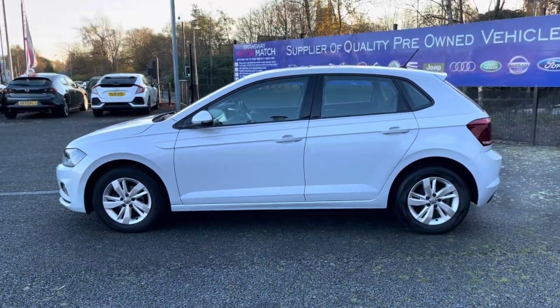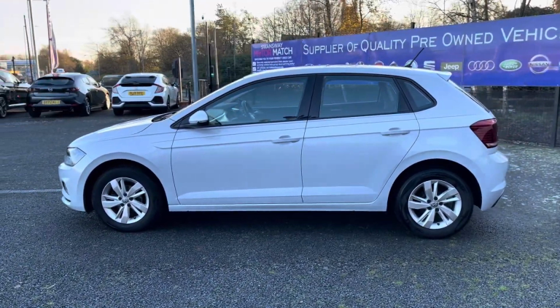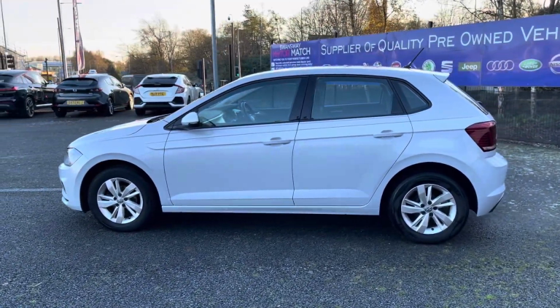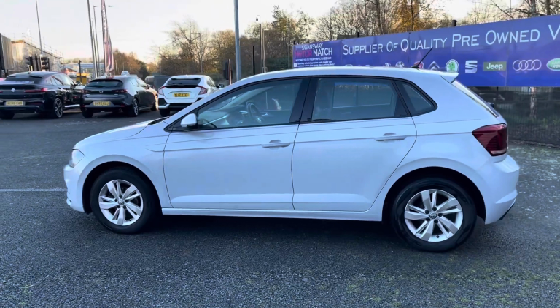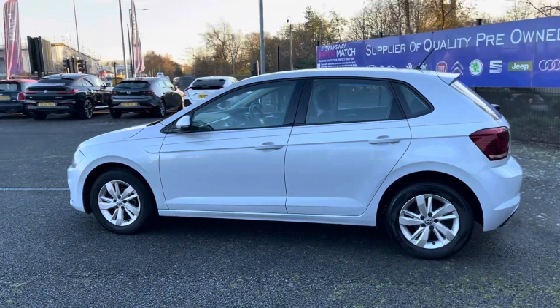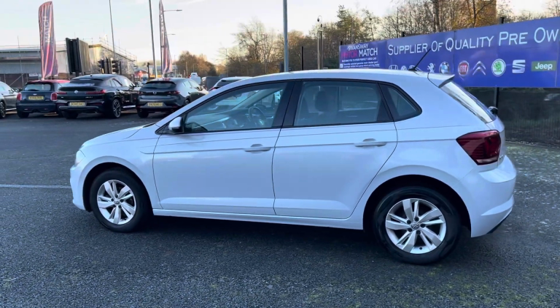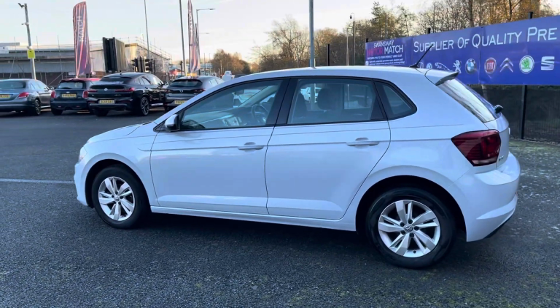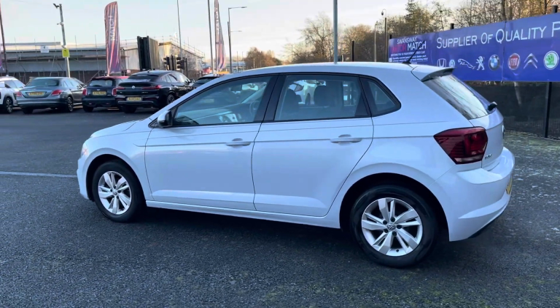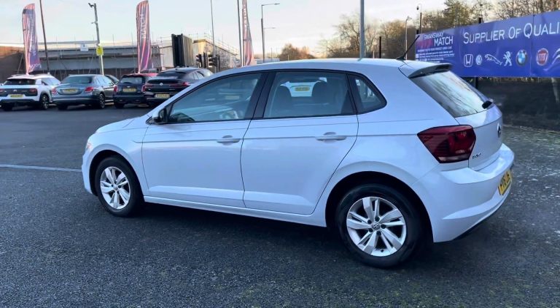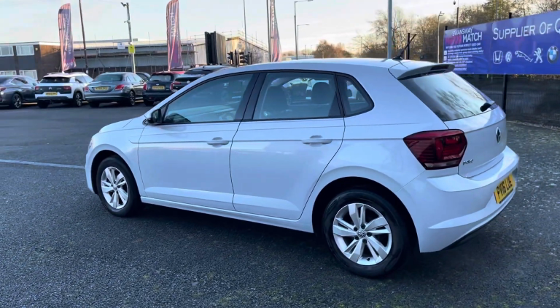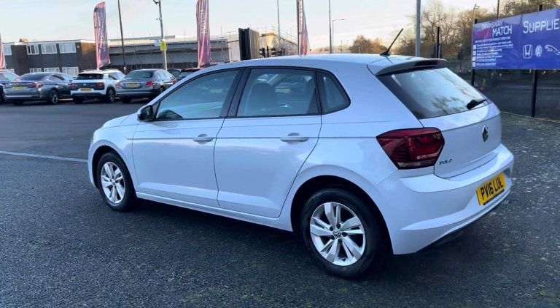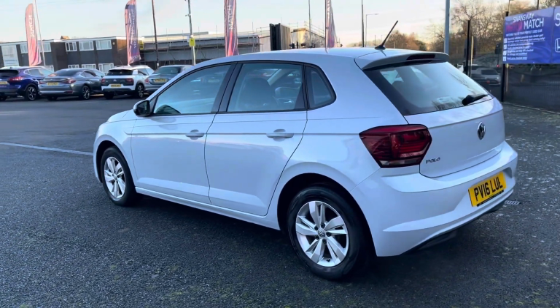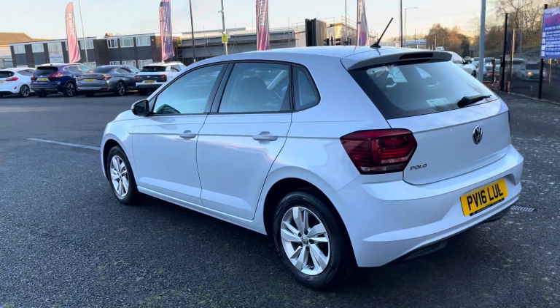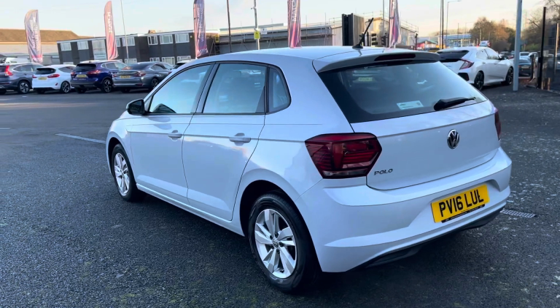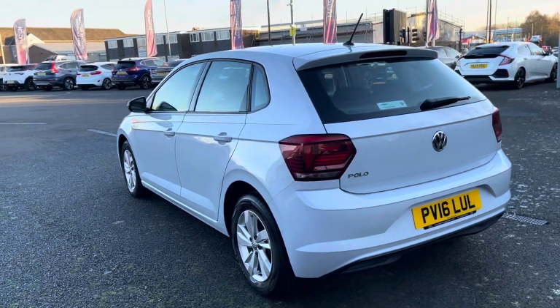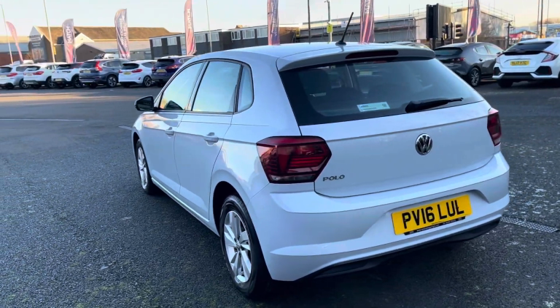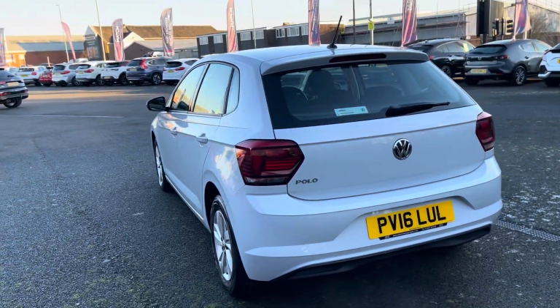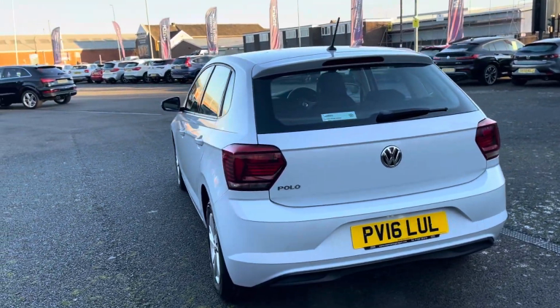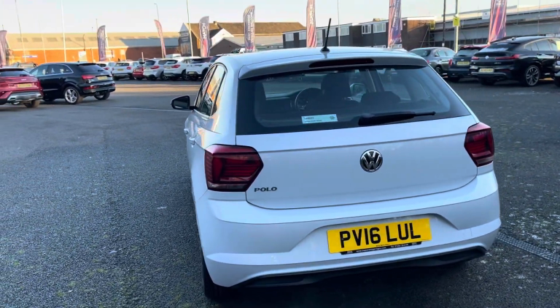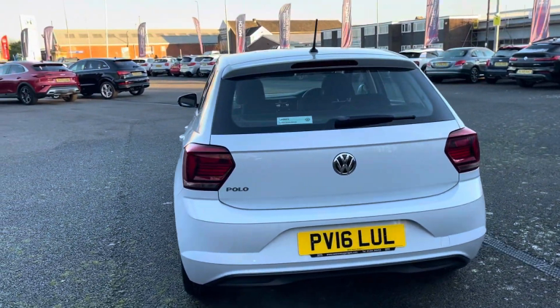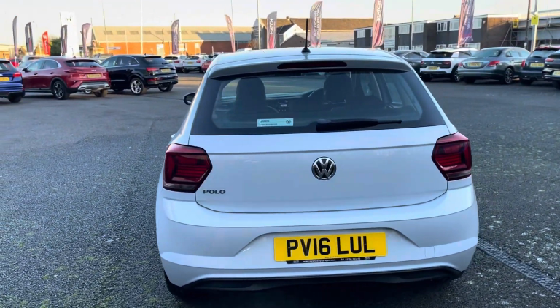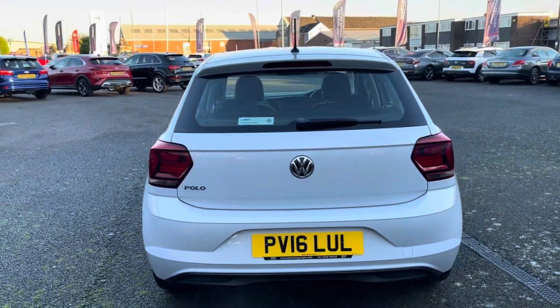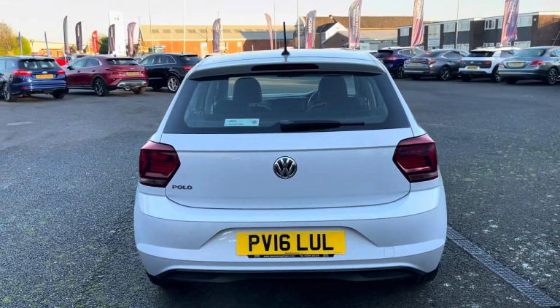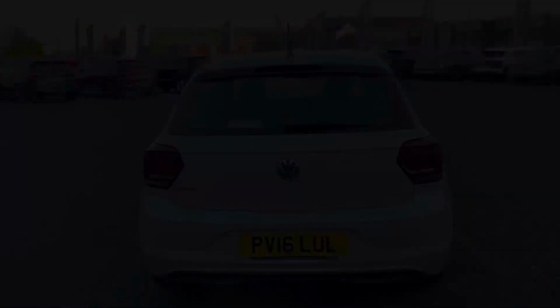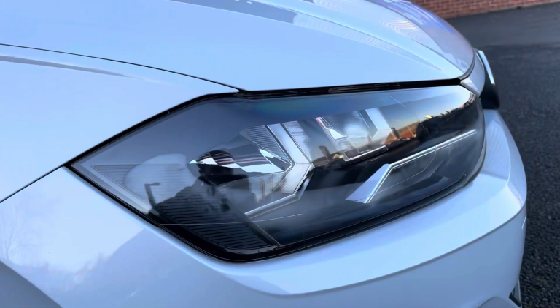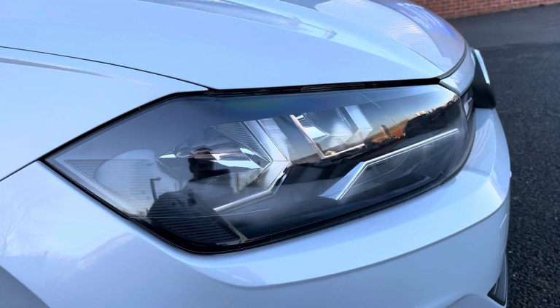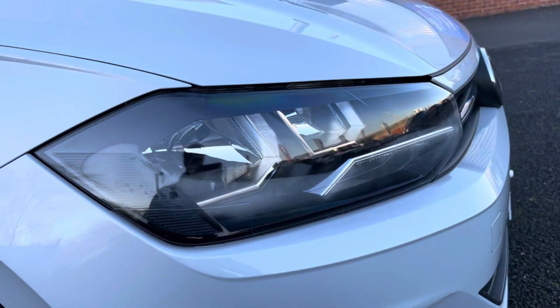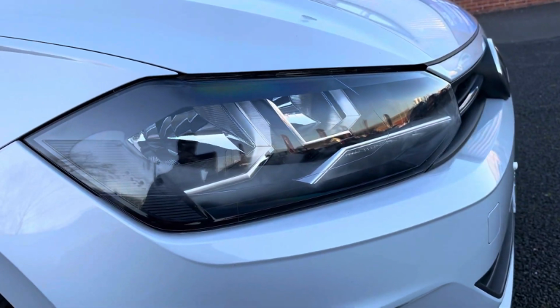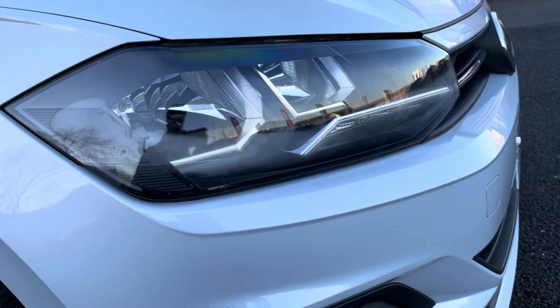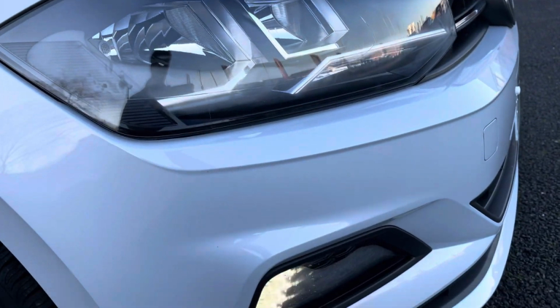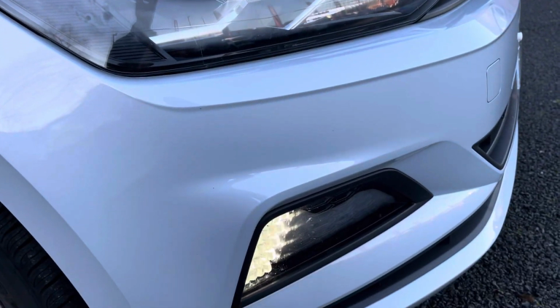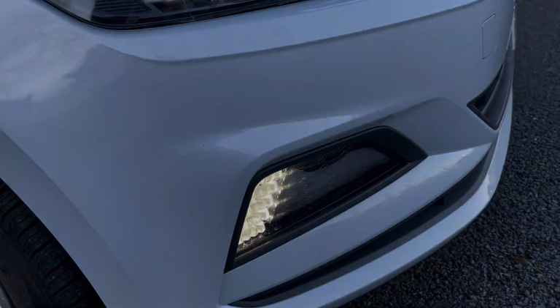The car's finished in white which really suits the Polo — it's definitely one of the nicer hatchback designs out there. You do get some highlights of black in your radiator grille. The signature Volkswagen style headlights do have an auto function for ease of use.